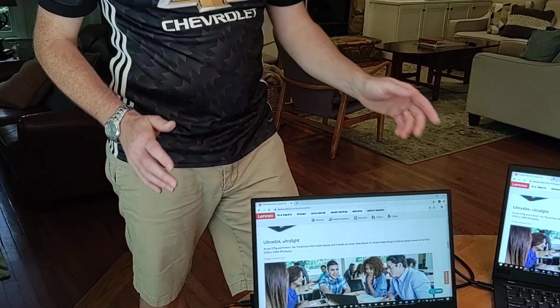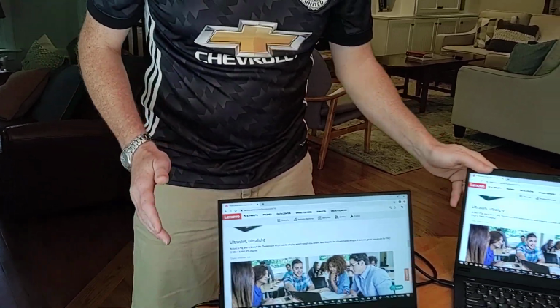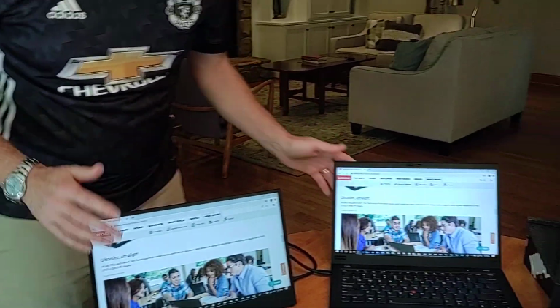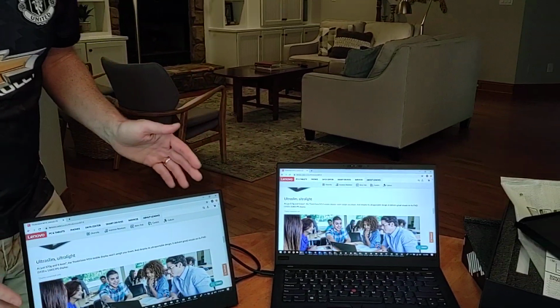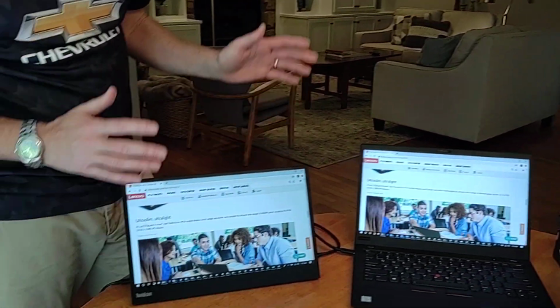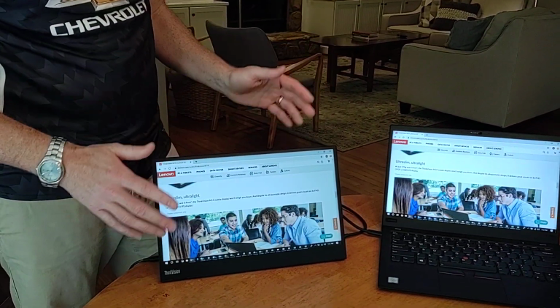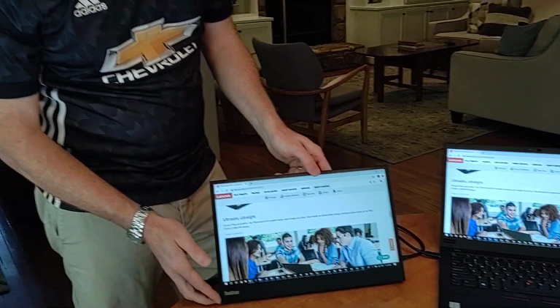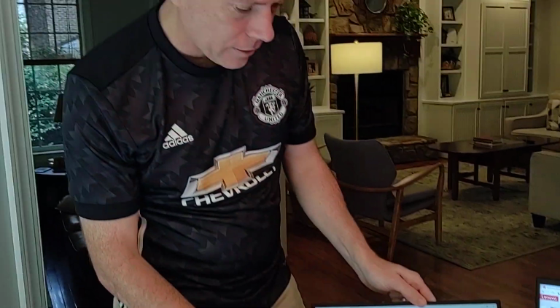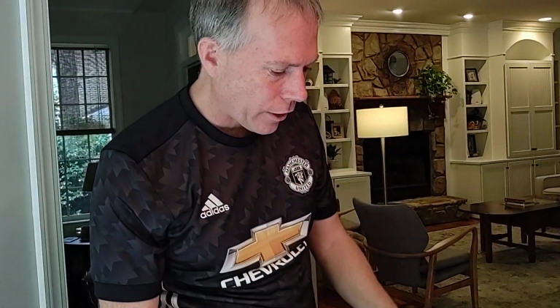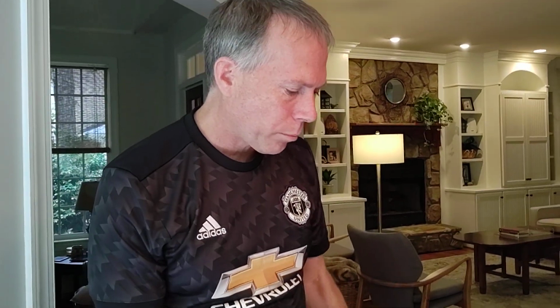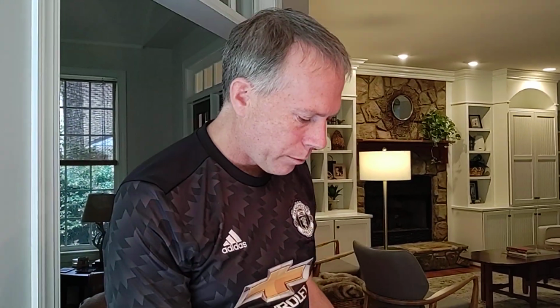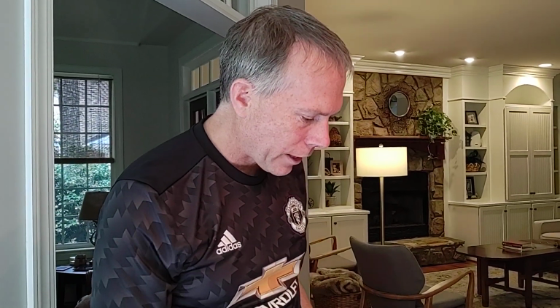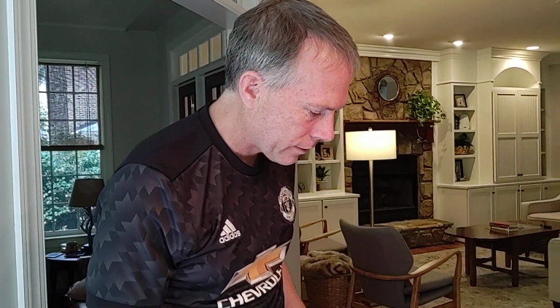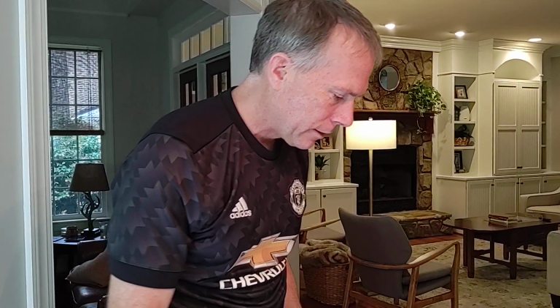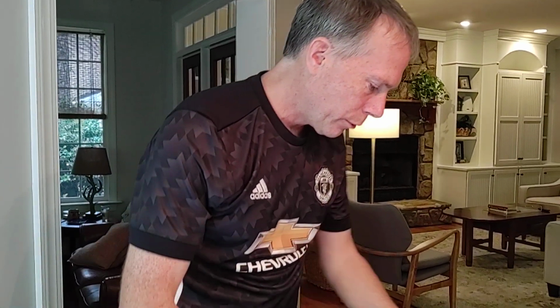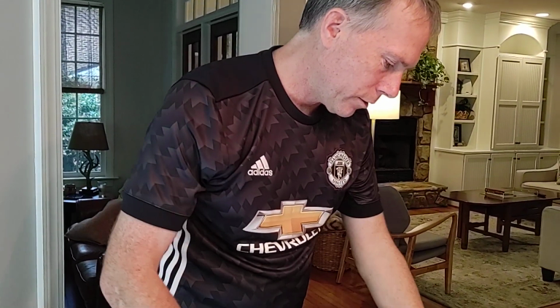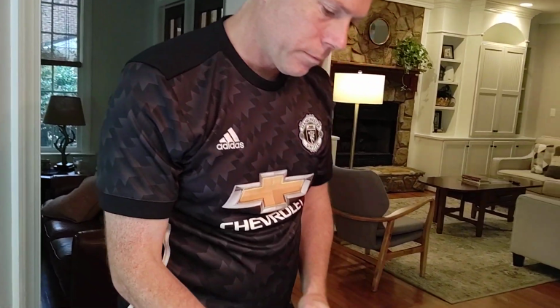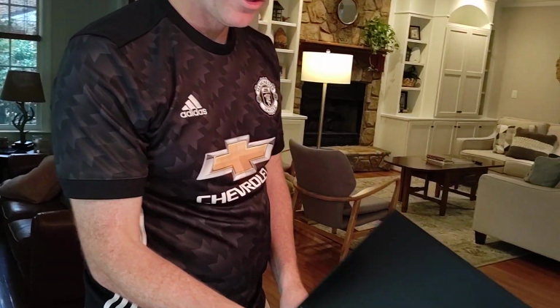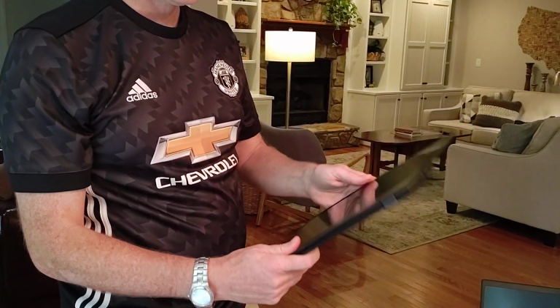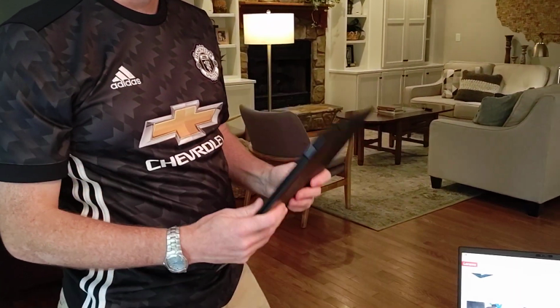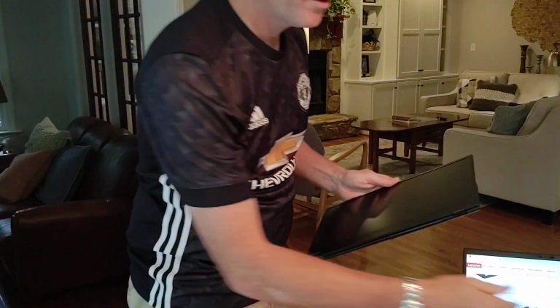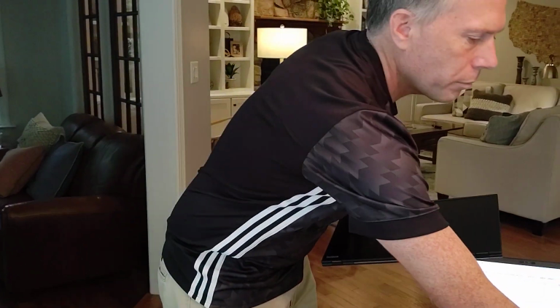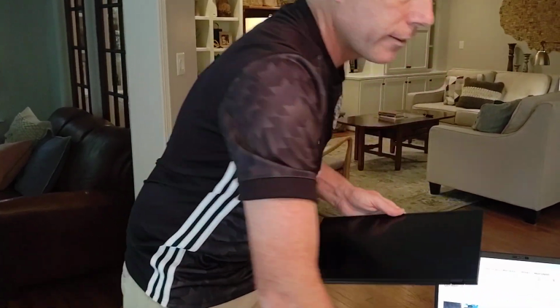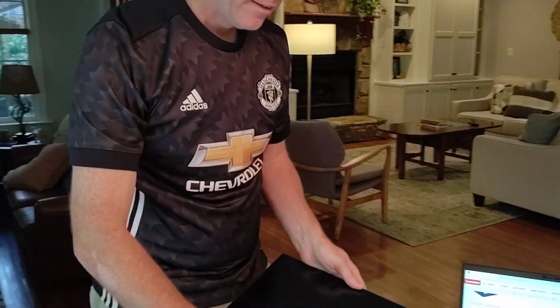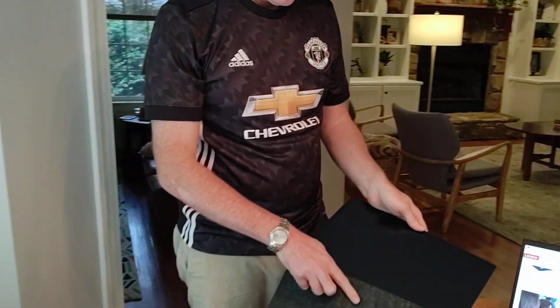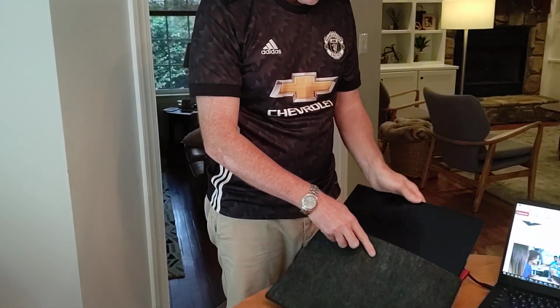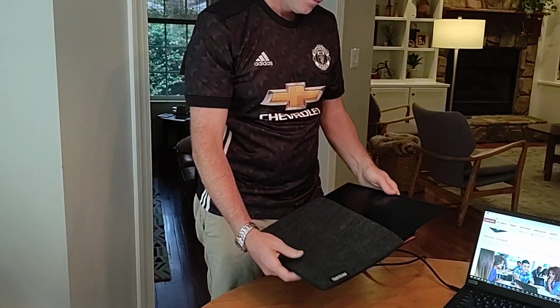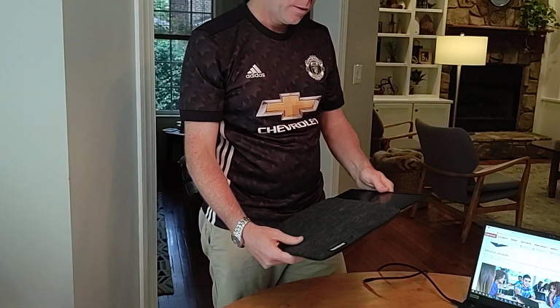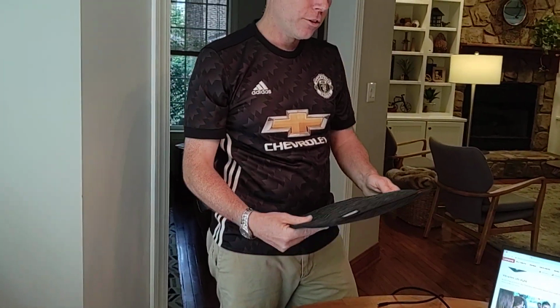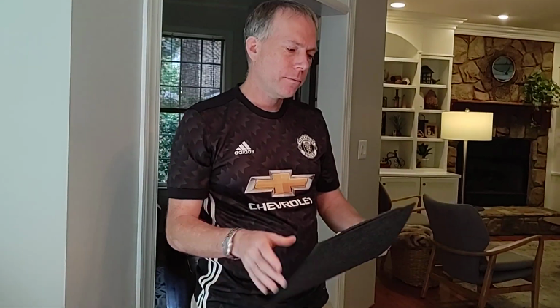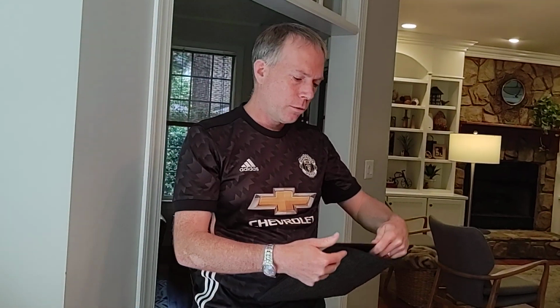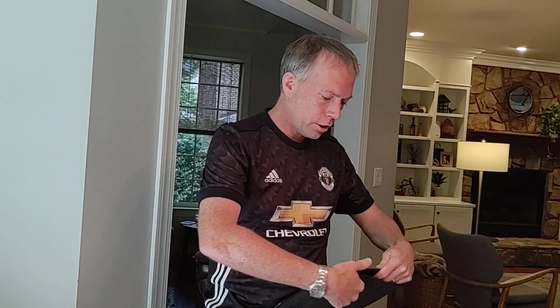So FHD, like I said. Very light, easy to use, very portable. You want to take it like this, put it in the road bag, put it in your bag — ready to travel. So we're good to go.